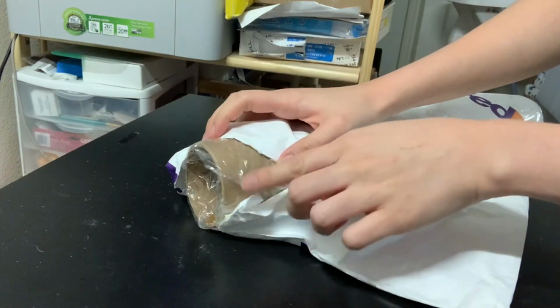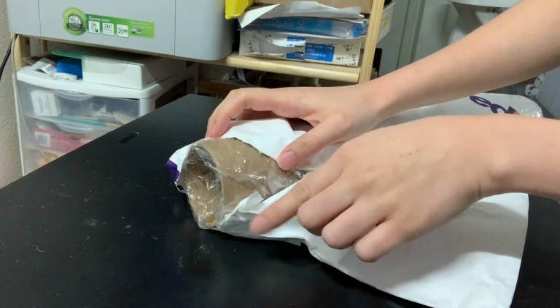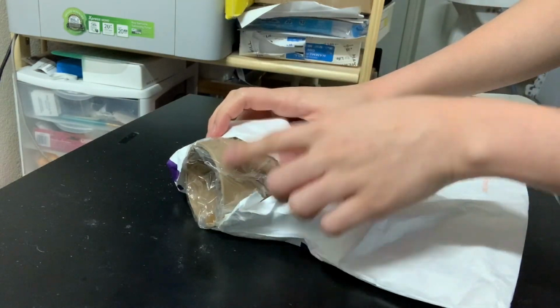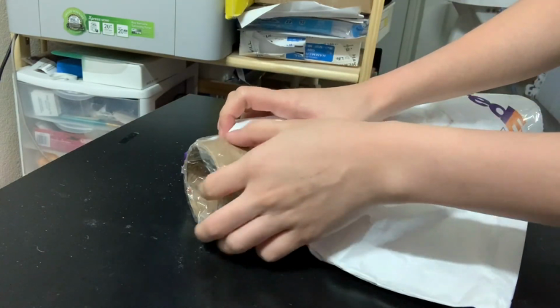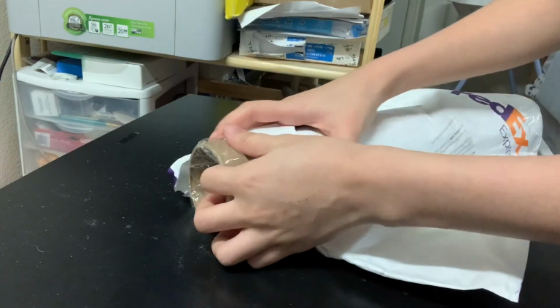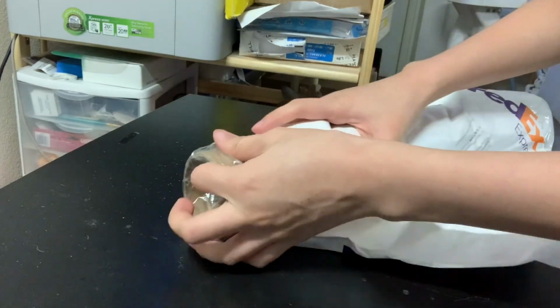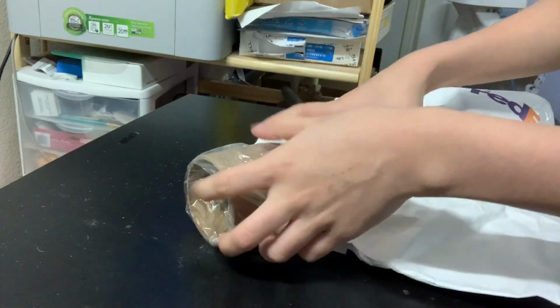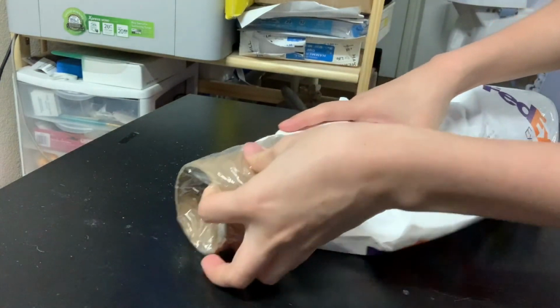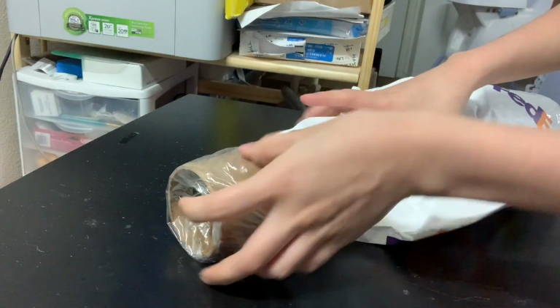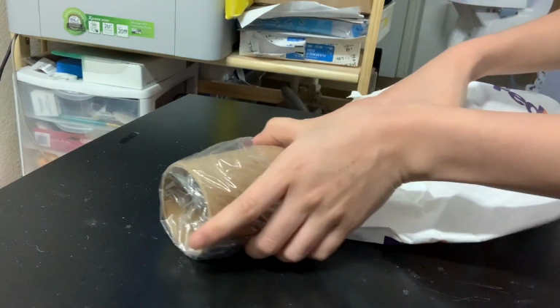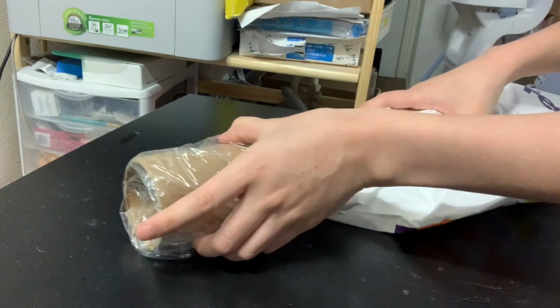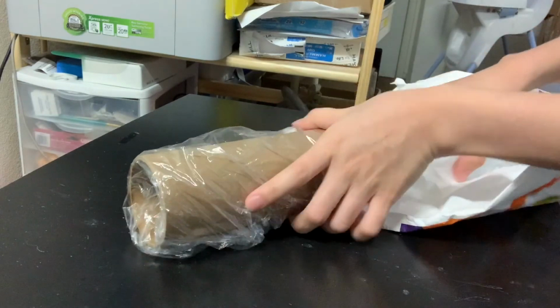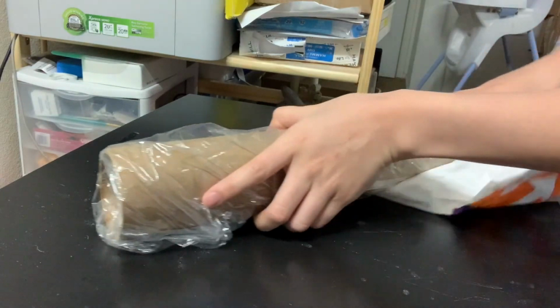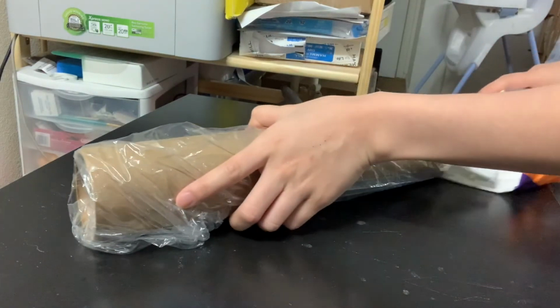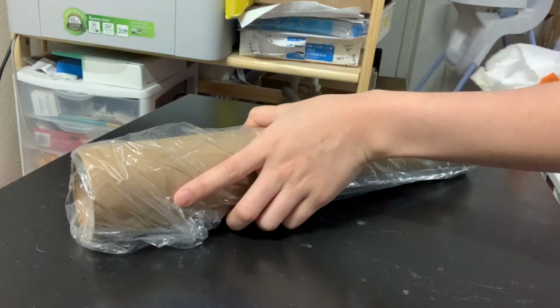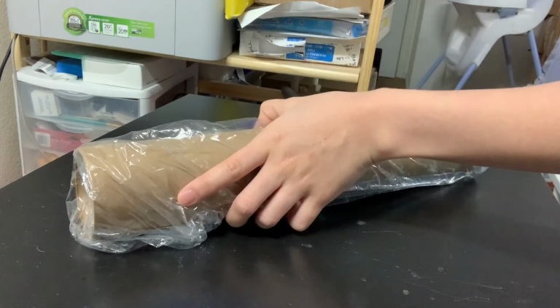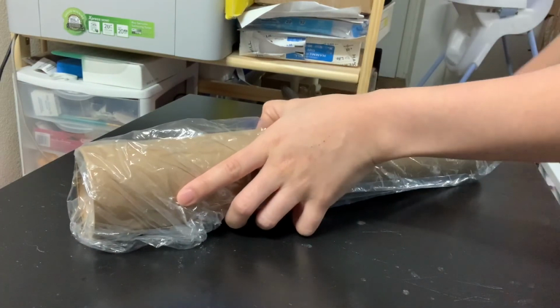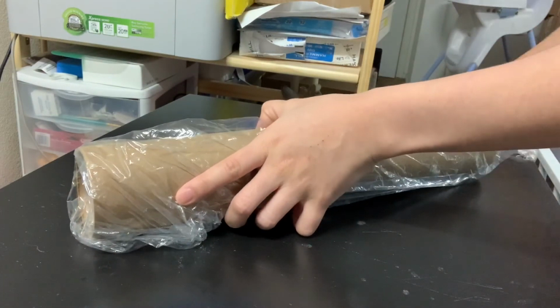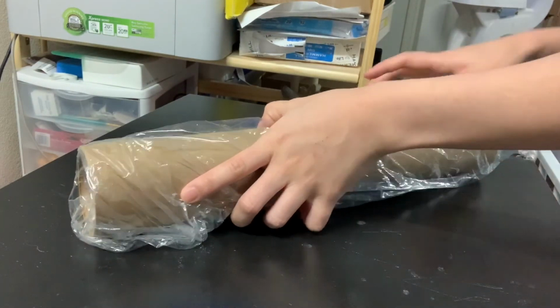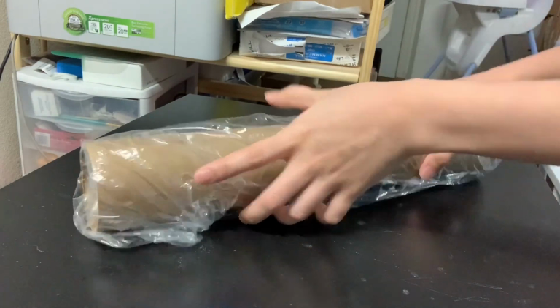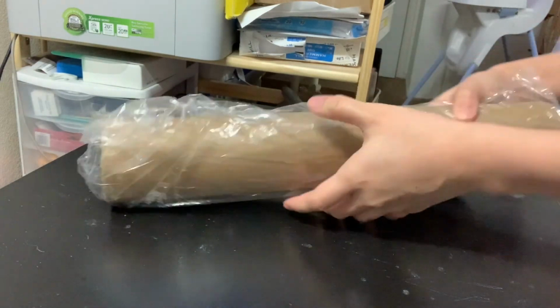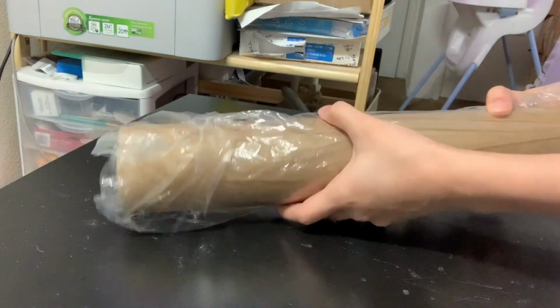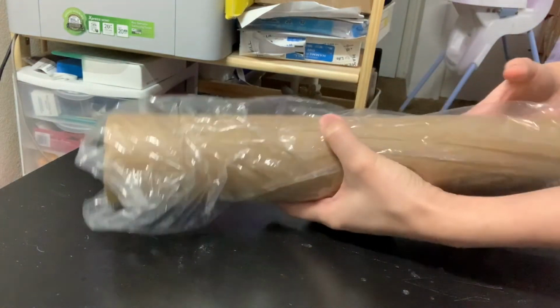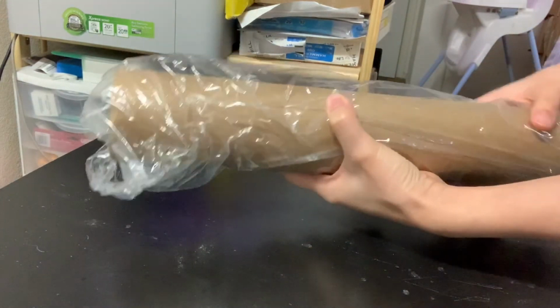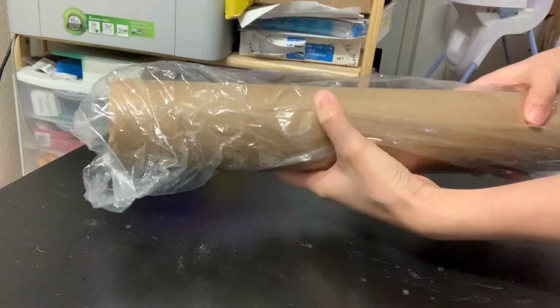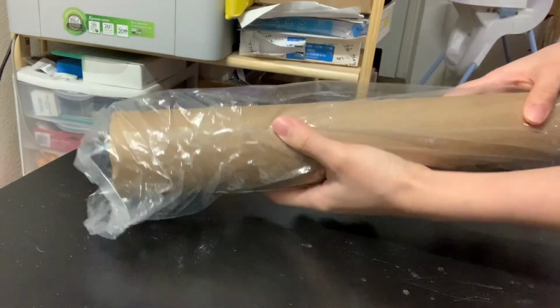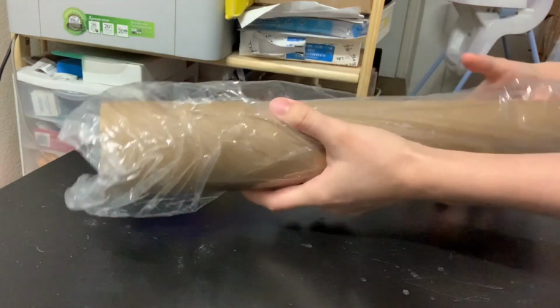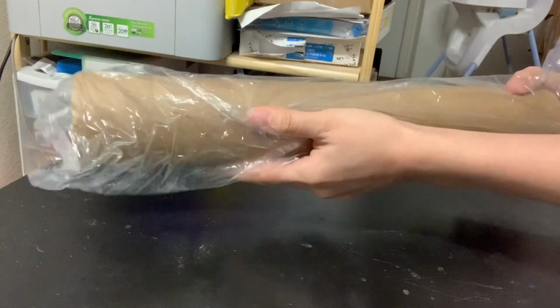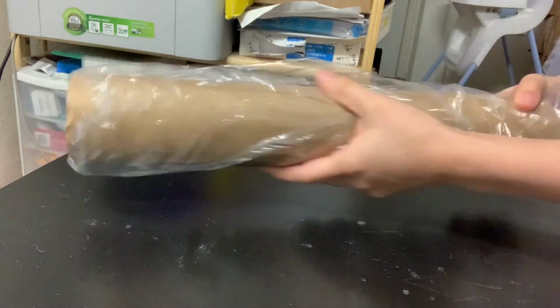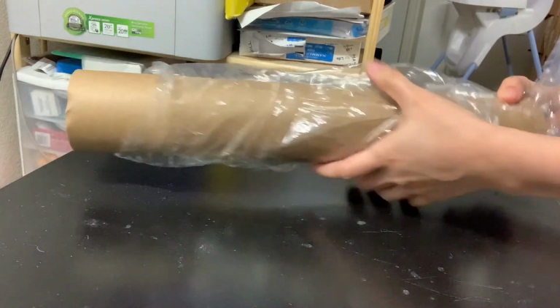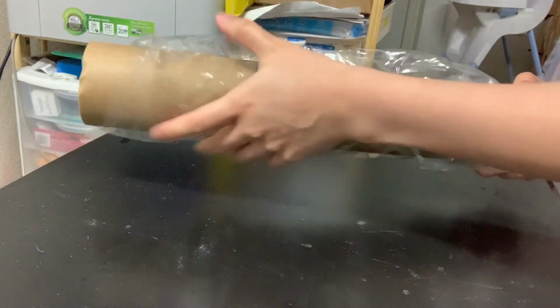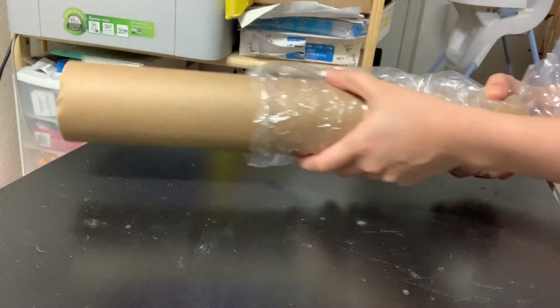The package got a little damaged when I received it, but as you can see it's protected by a thick mailing tube, so it's all good.